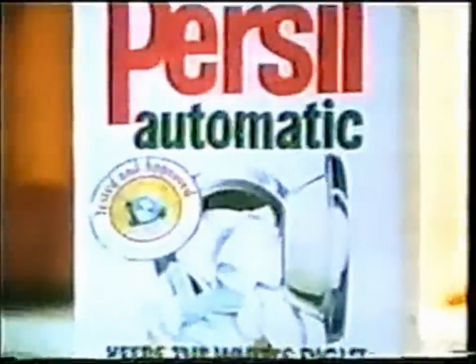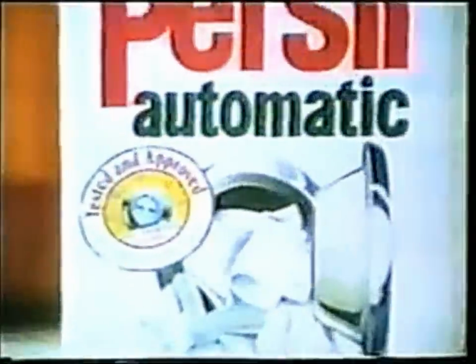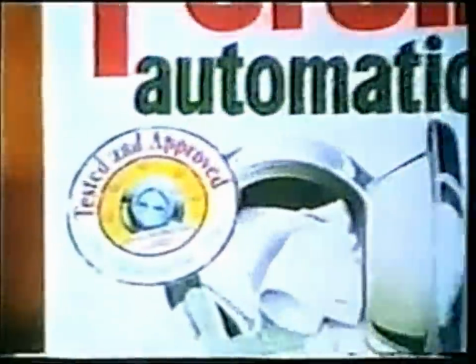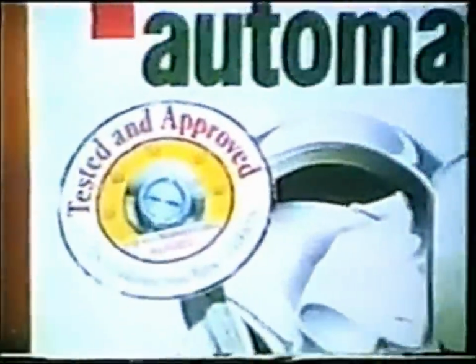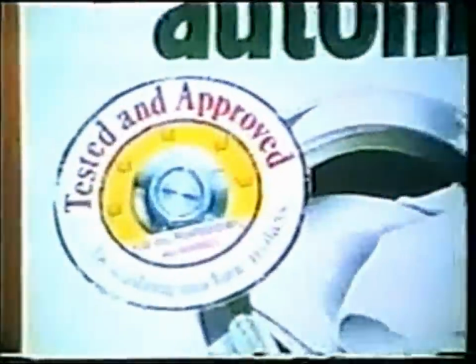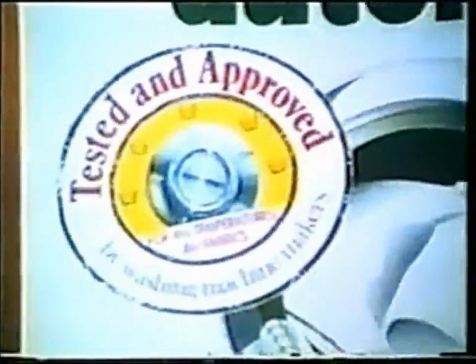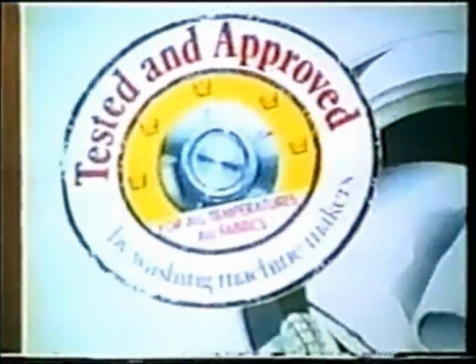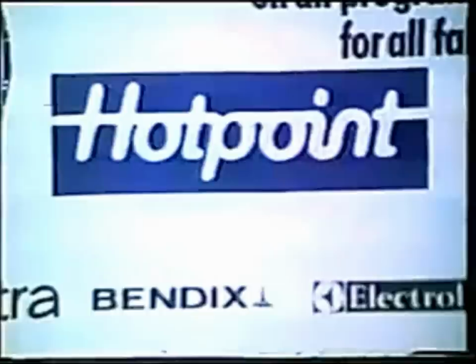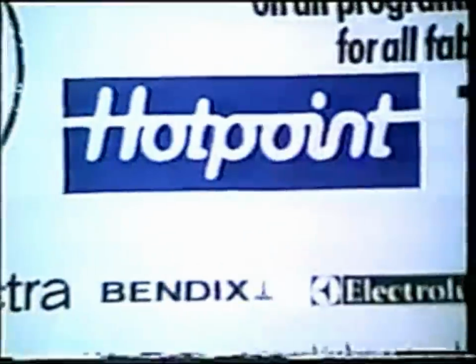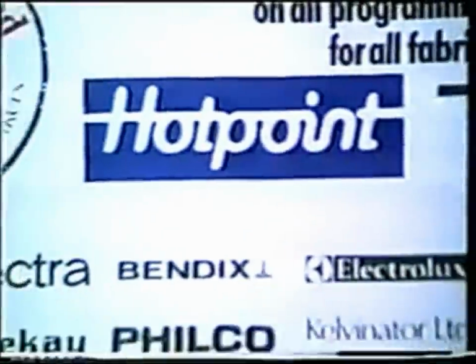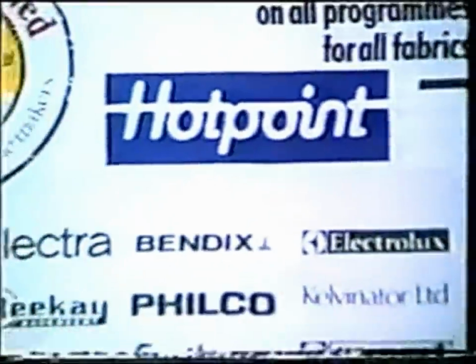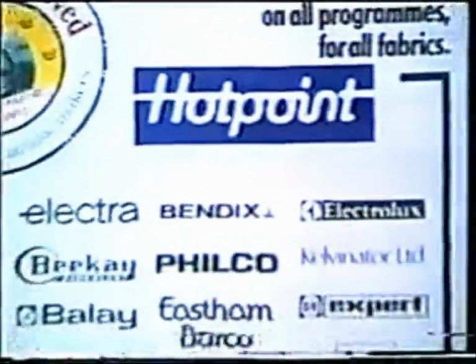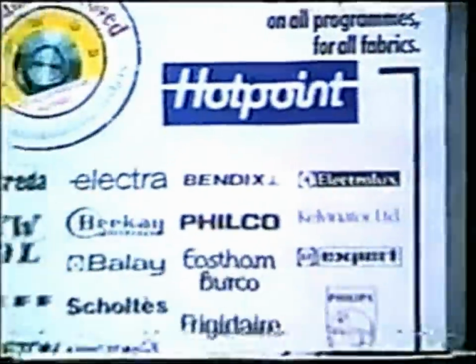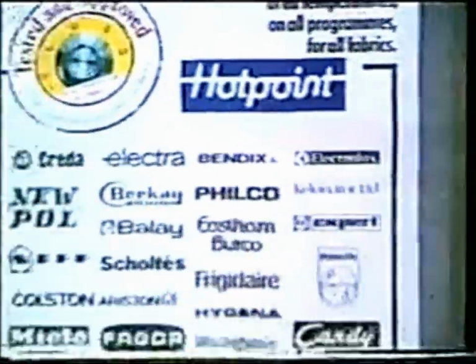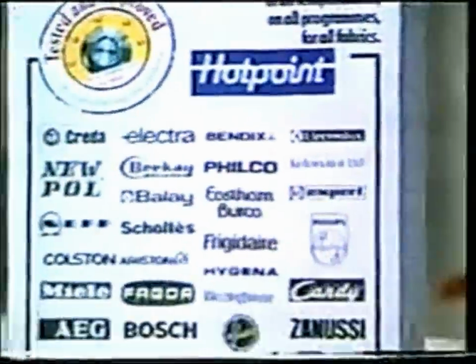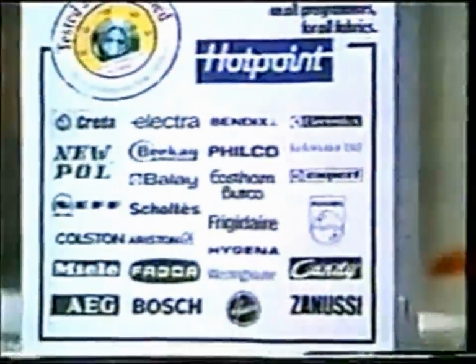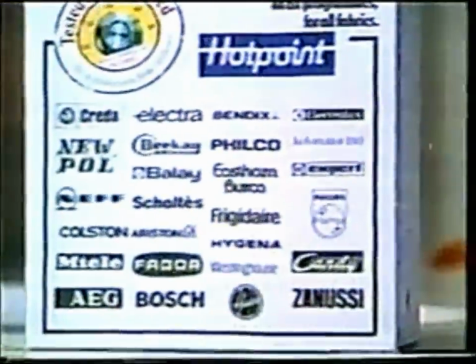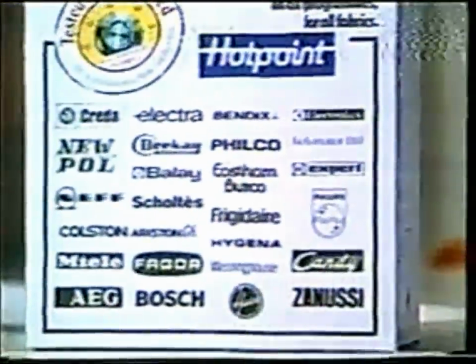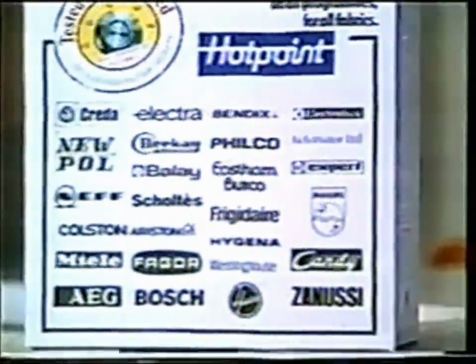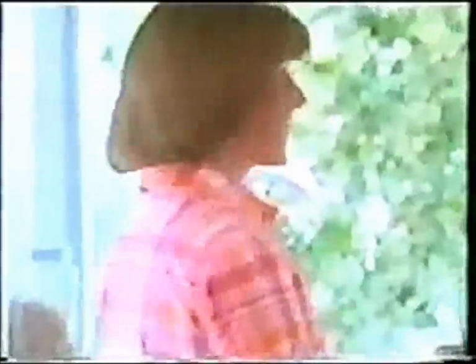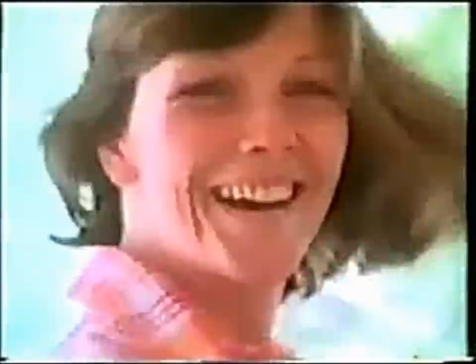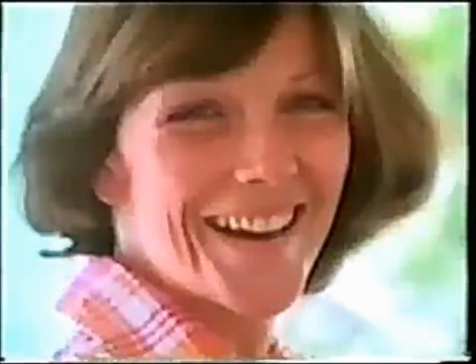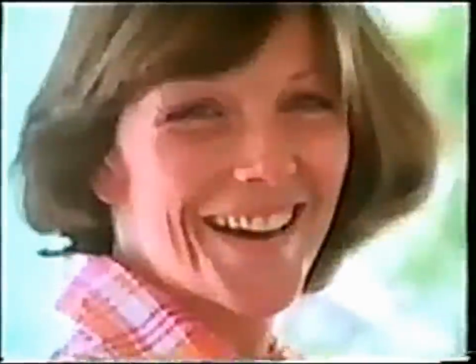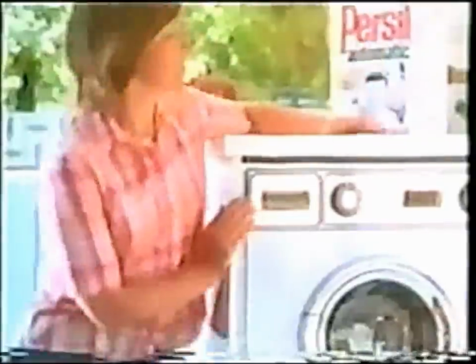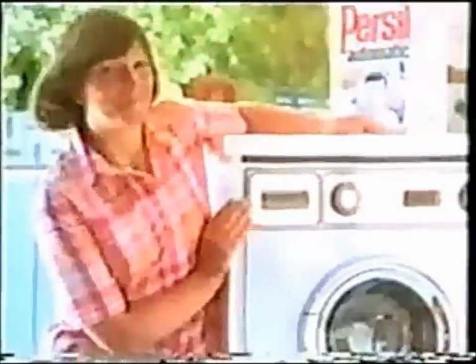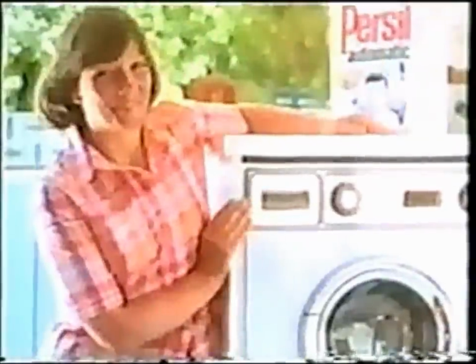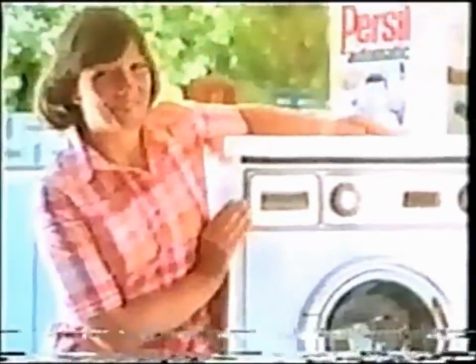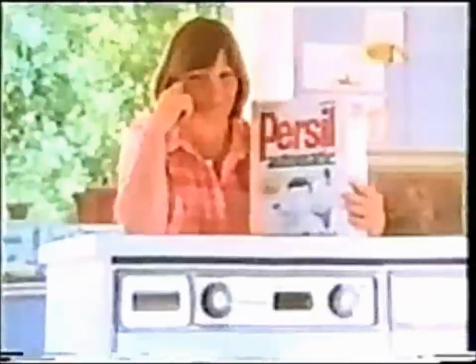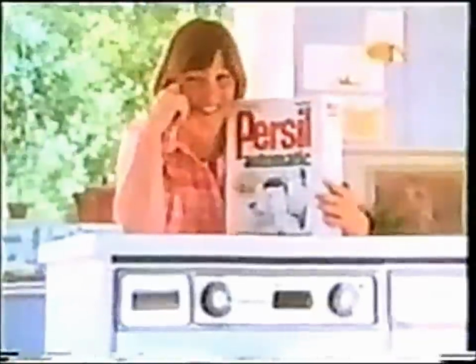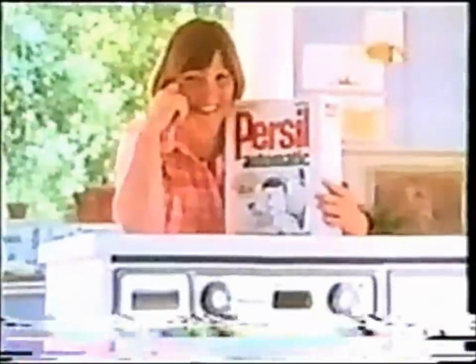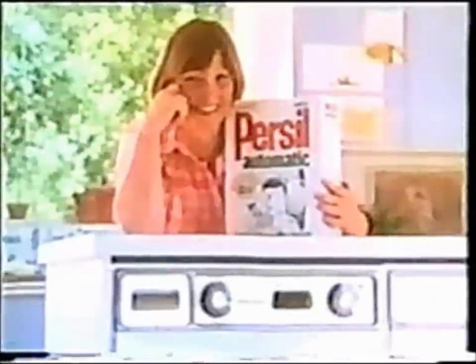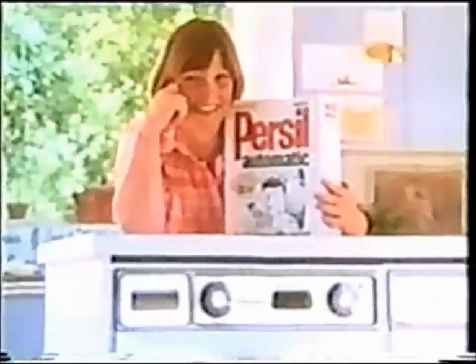Purcell Automatic is tested and approved by Hotpoint and the makers of all these machines. So you, your automatic, and Purcell Automatic.